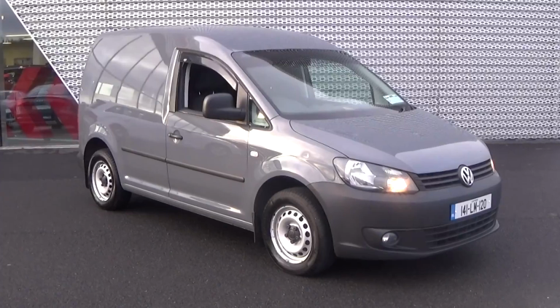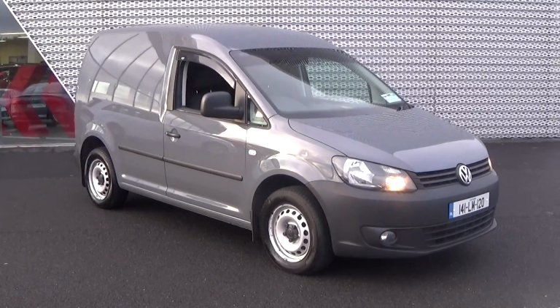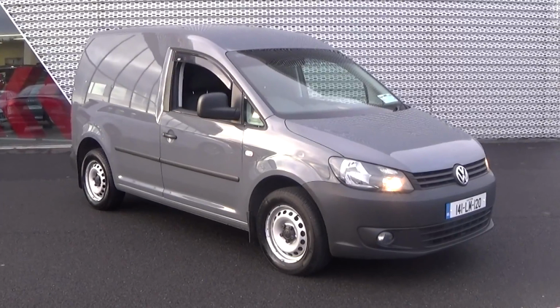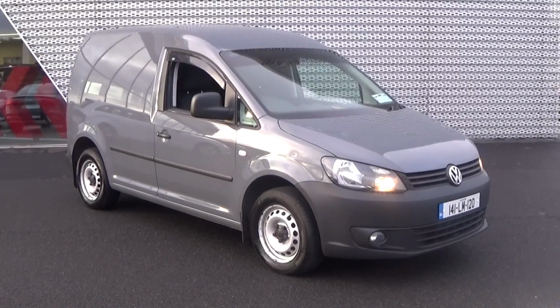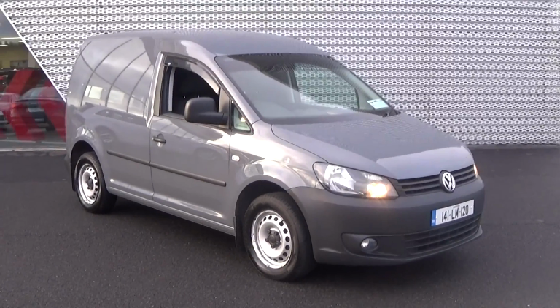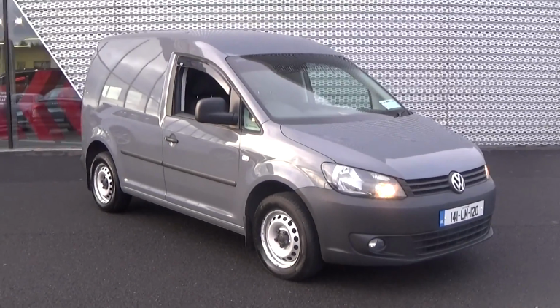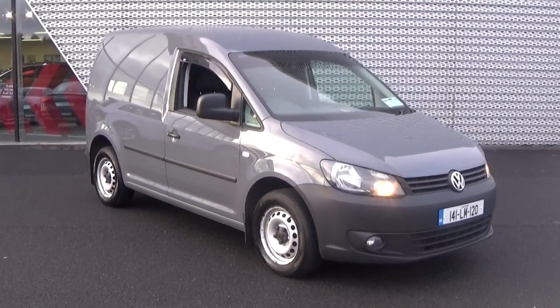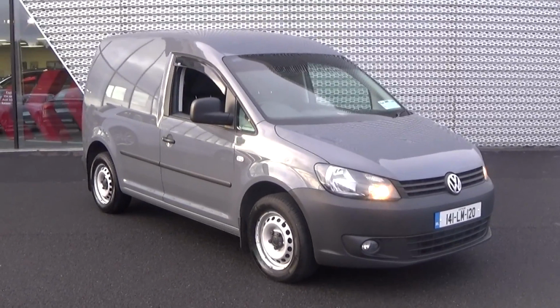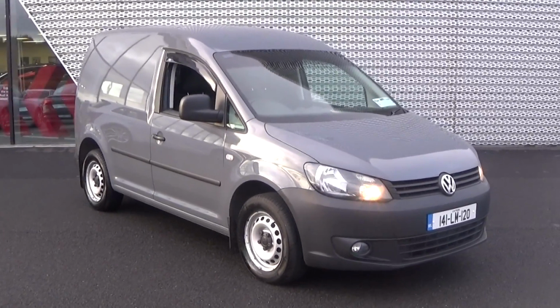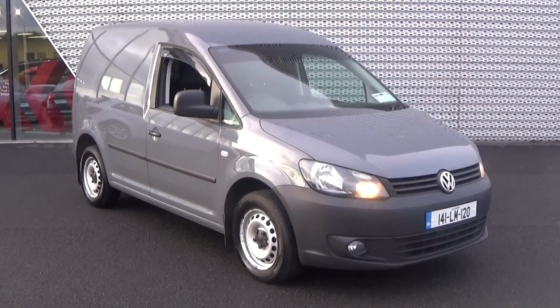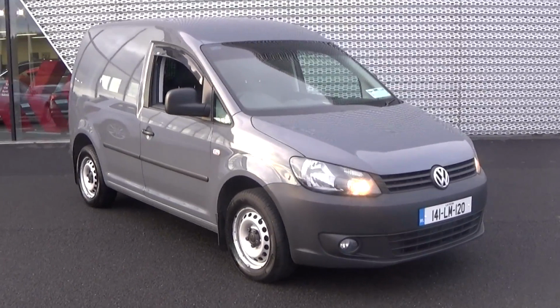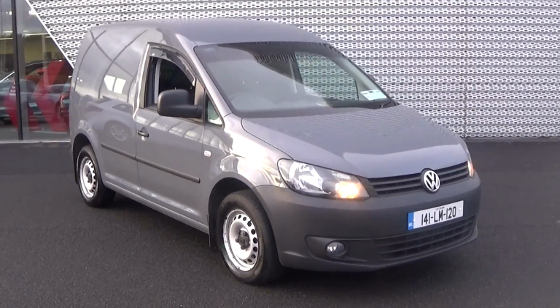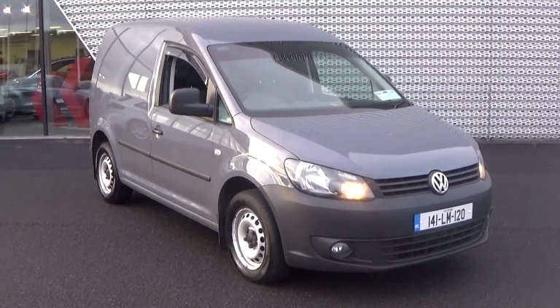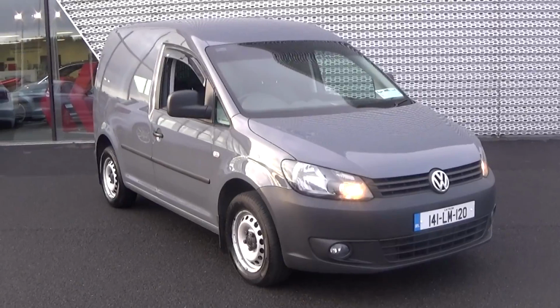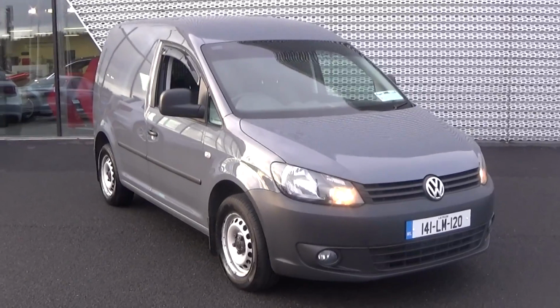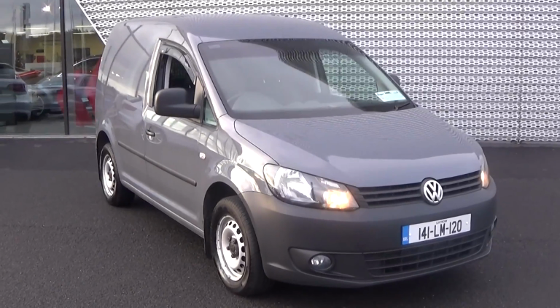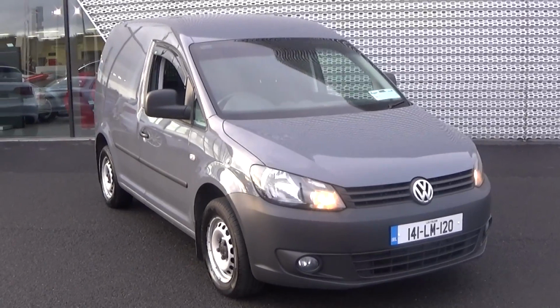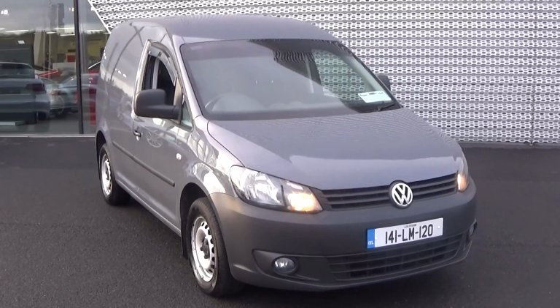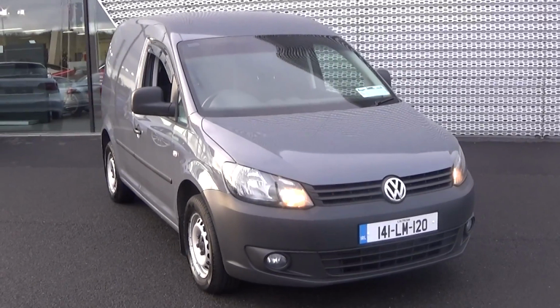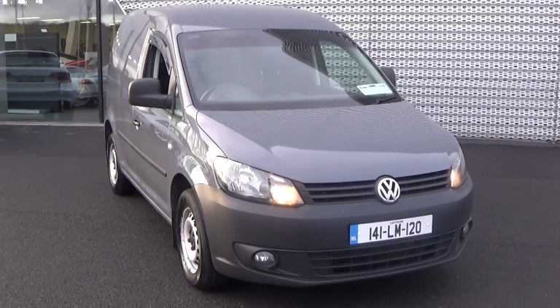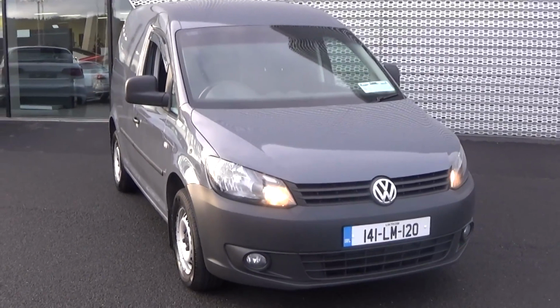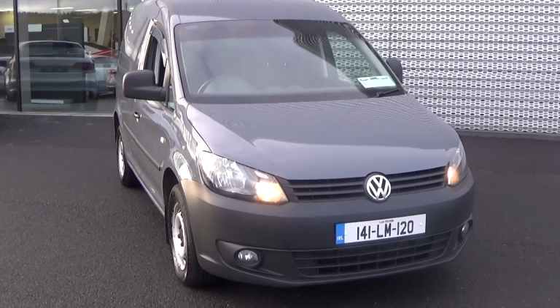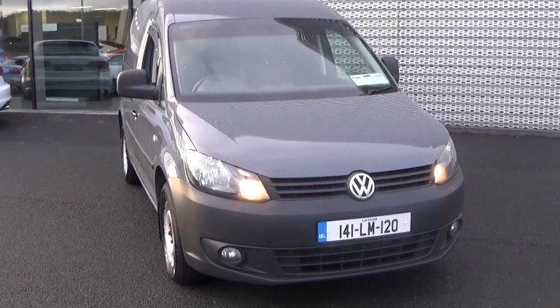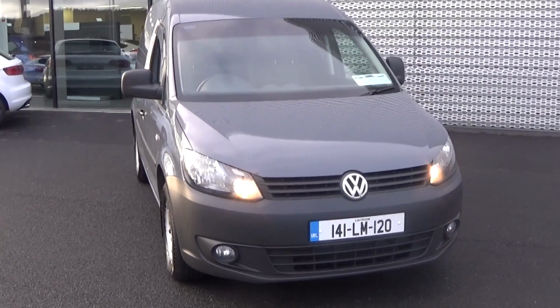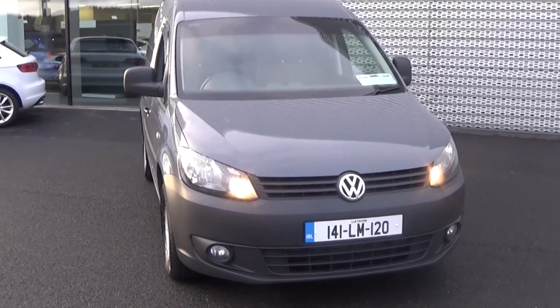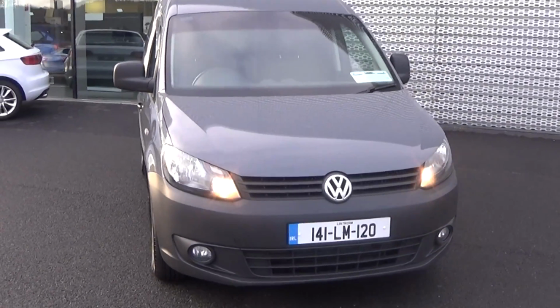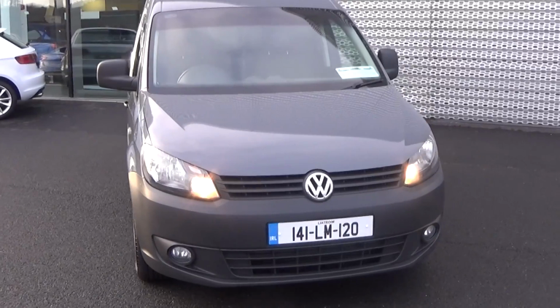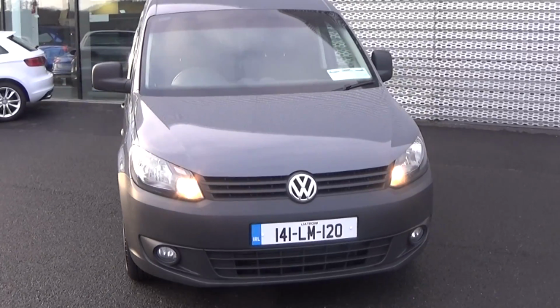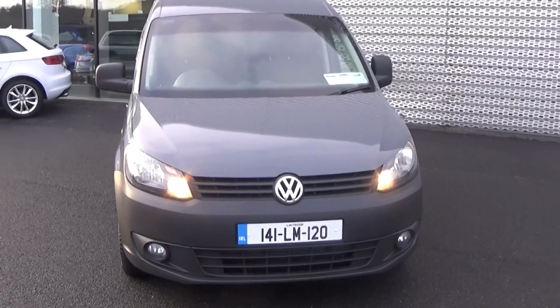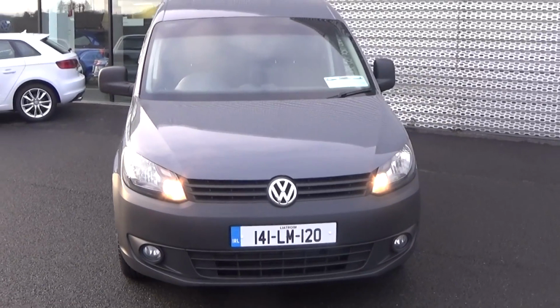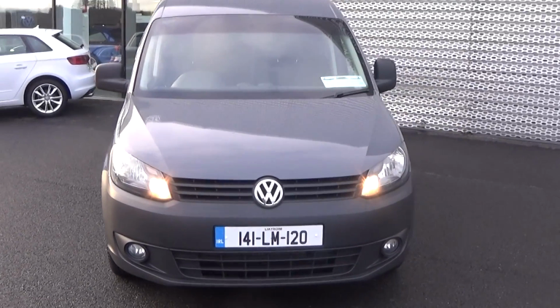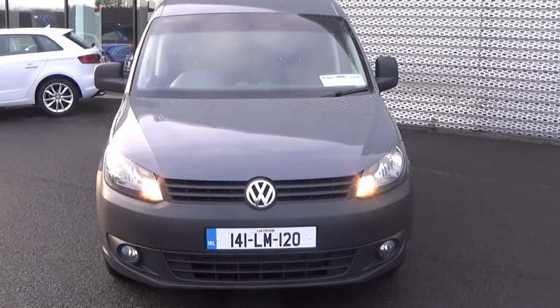Hello and welcome to Connelly's Volkswagen Sligo online video channel. Thank you for taking the time today to view this 2014 Volkswagen Caddy van — 1.6 TDI, 102 brake horsepower, finished in a grey exterior.